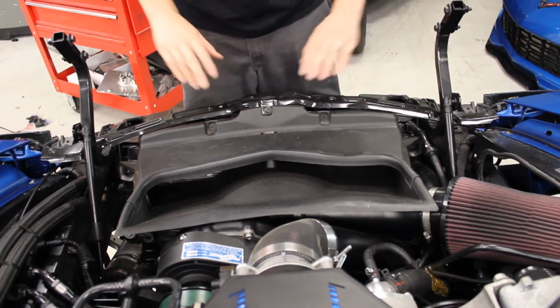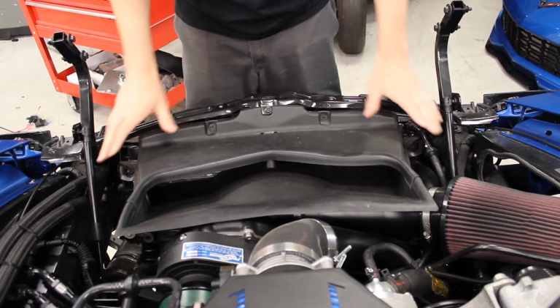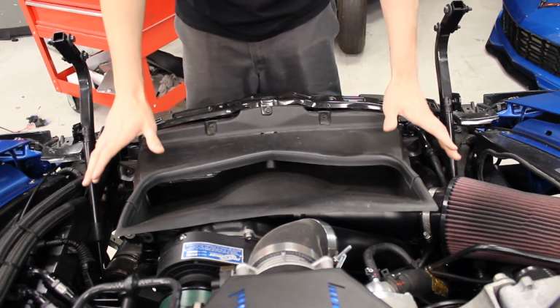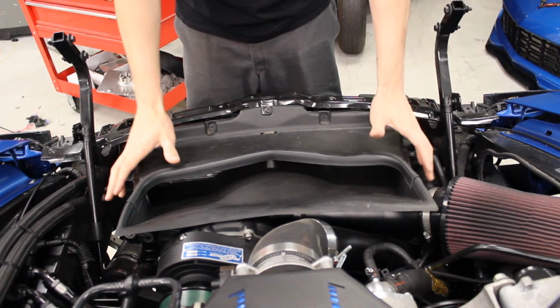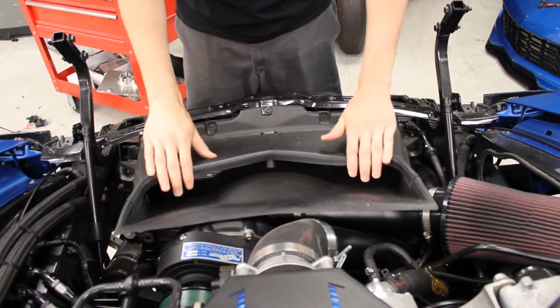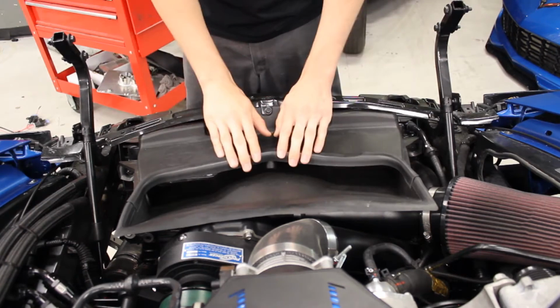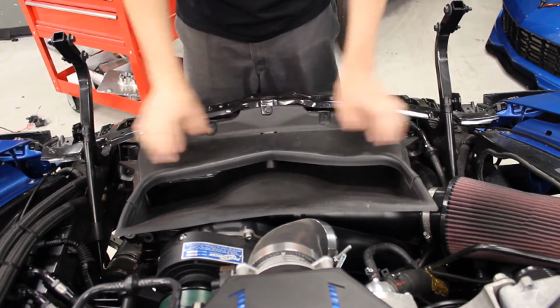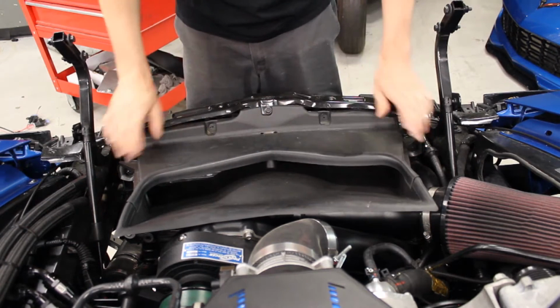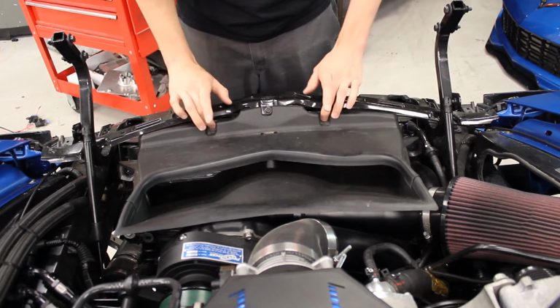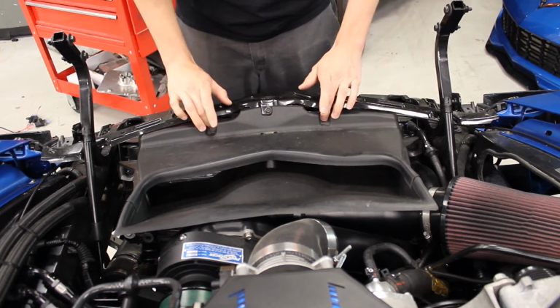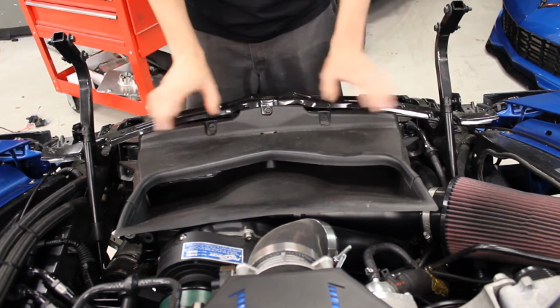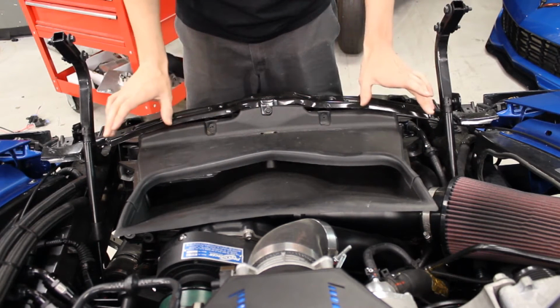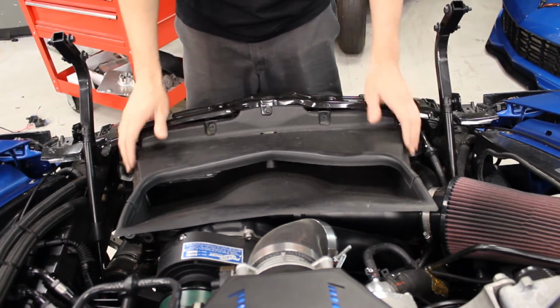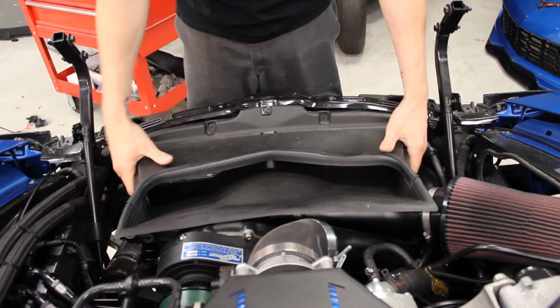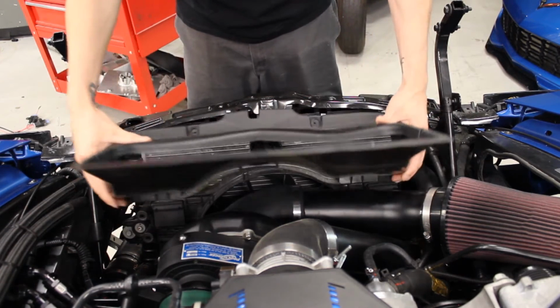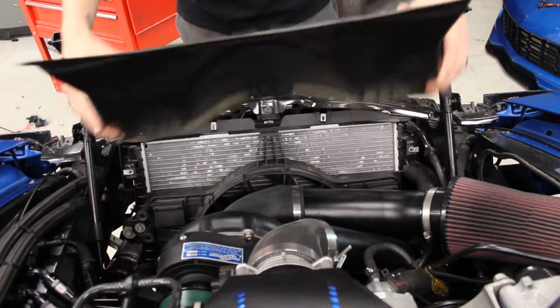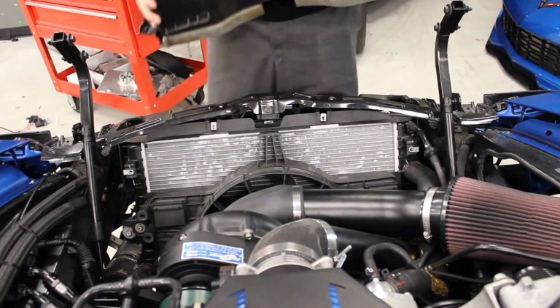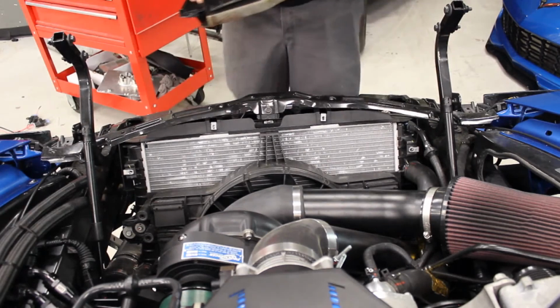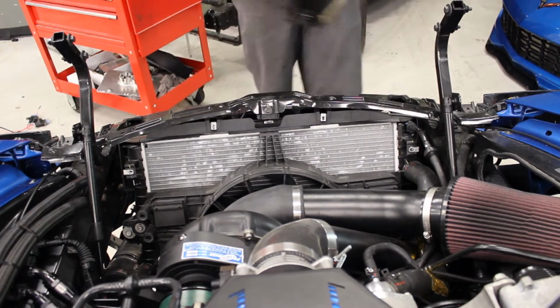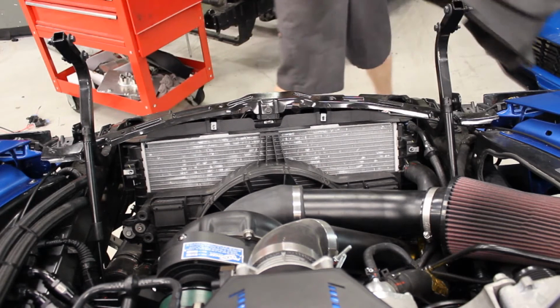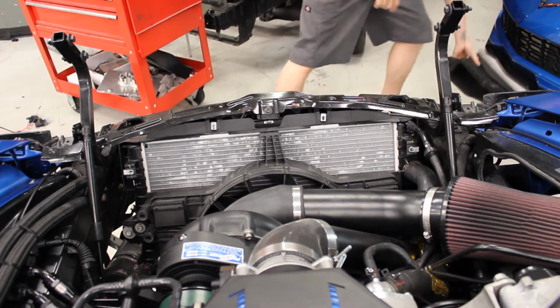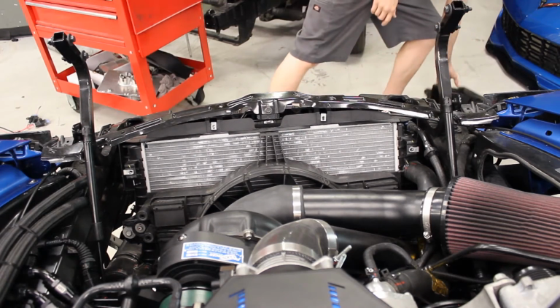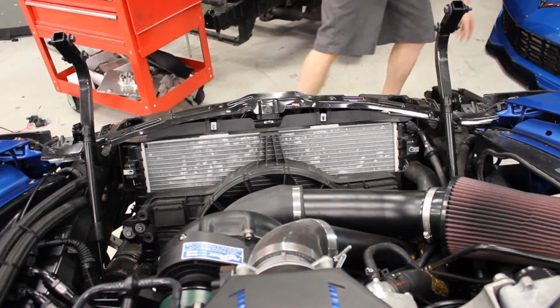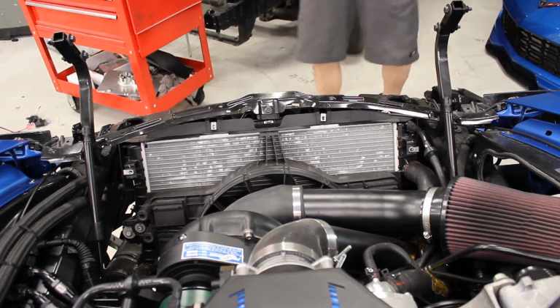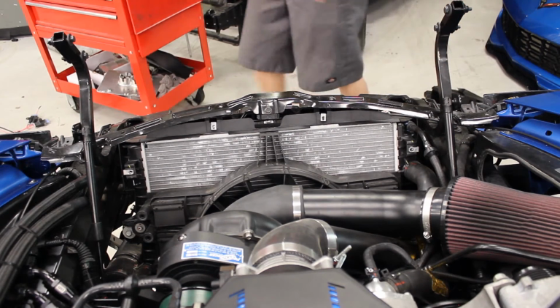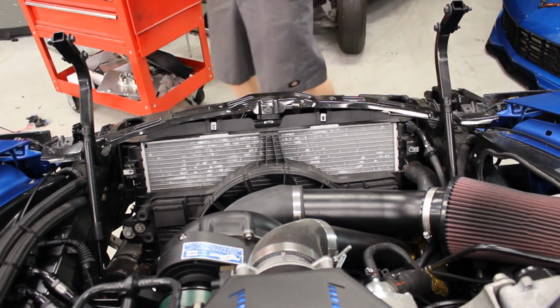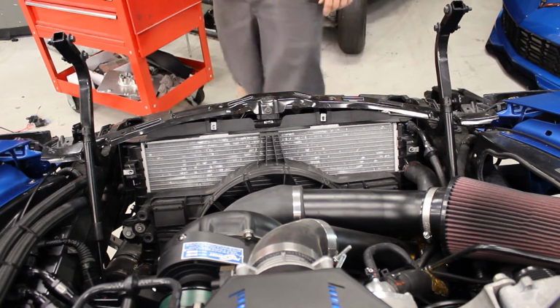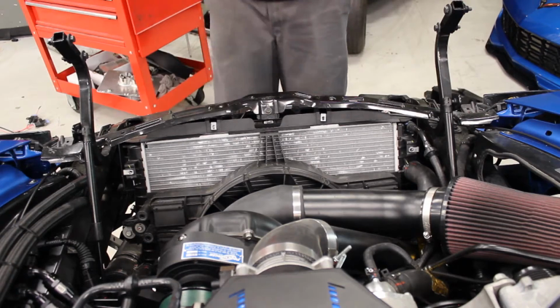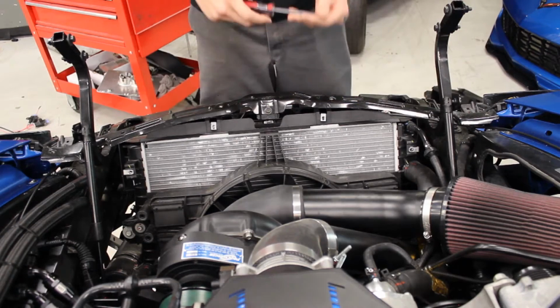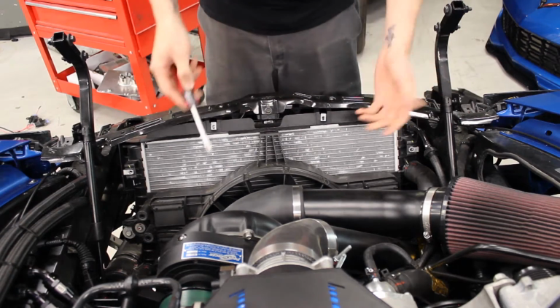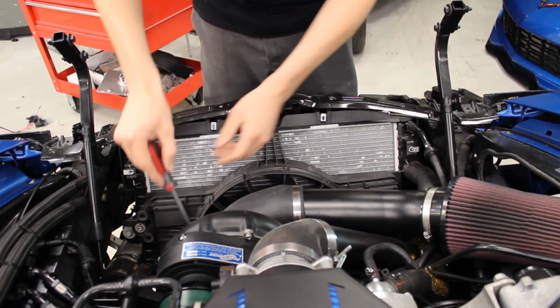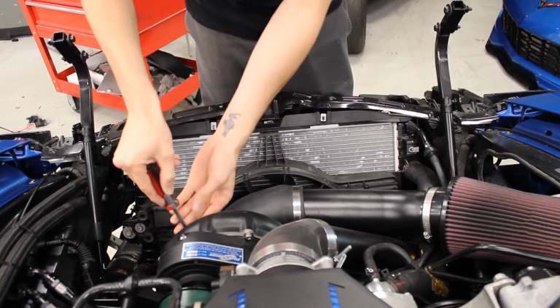There are four bolts on the air duct, which have already been taken out here. Set it off to the side, and you also have to take off your intake system.